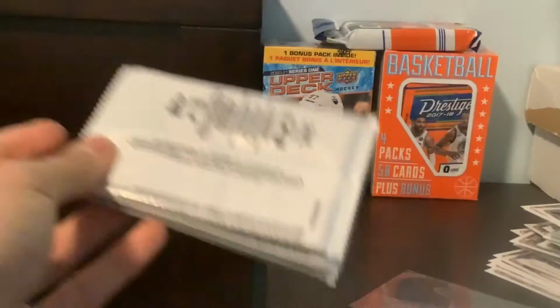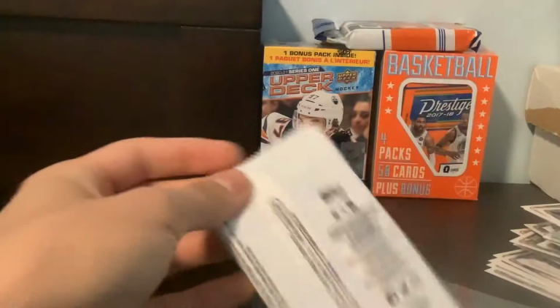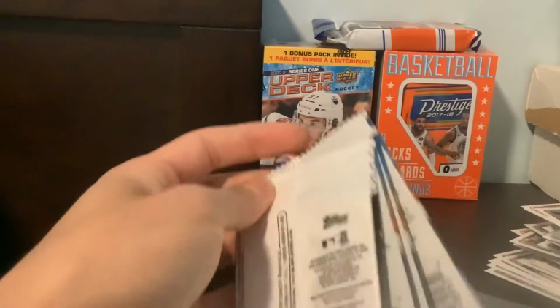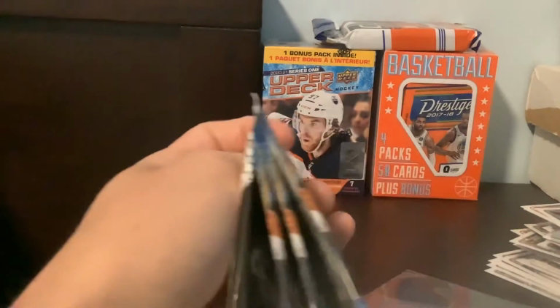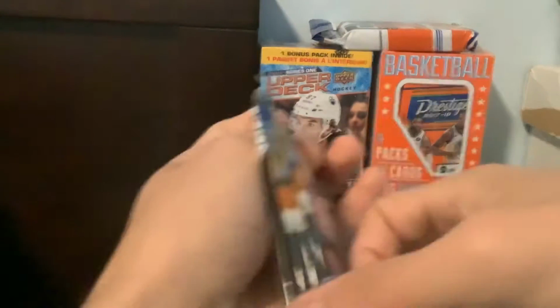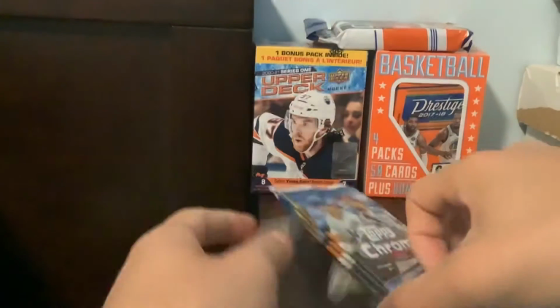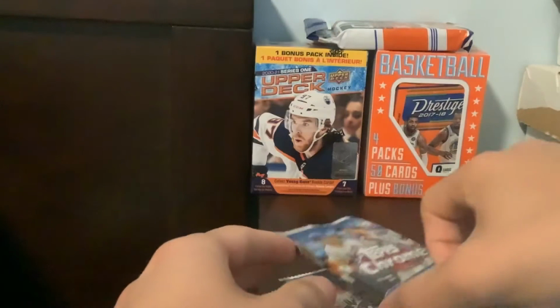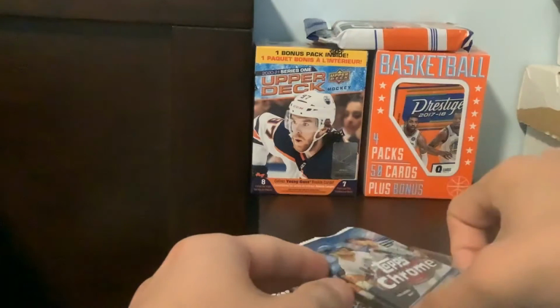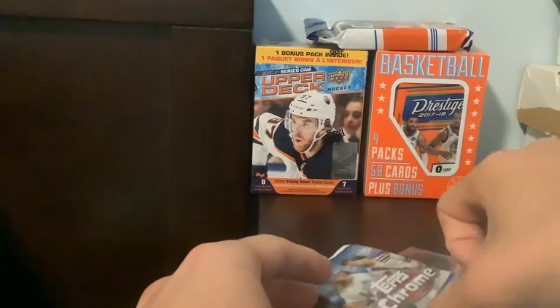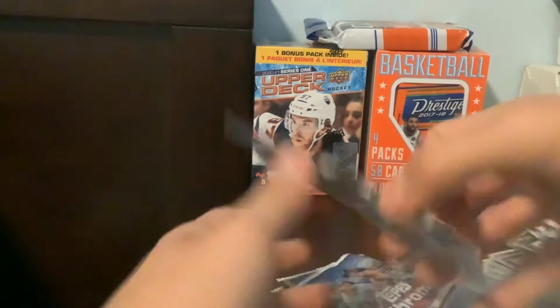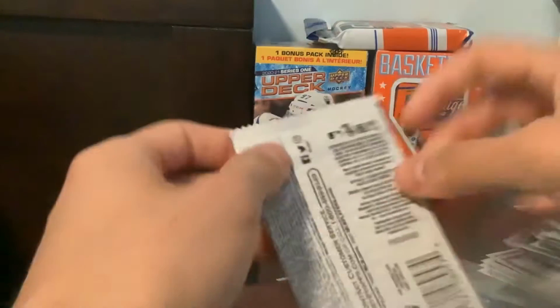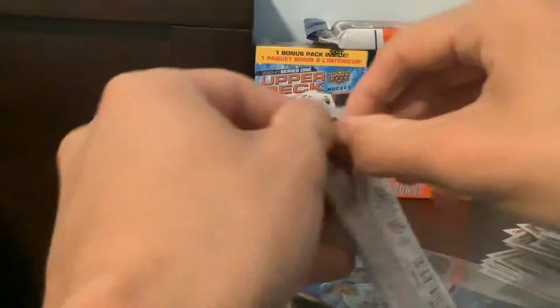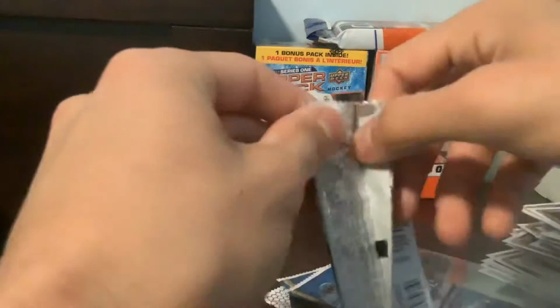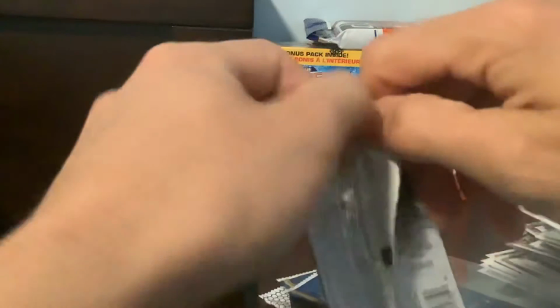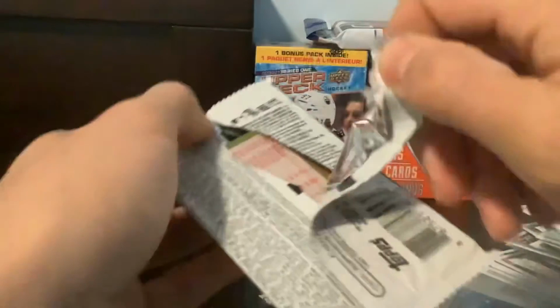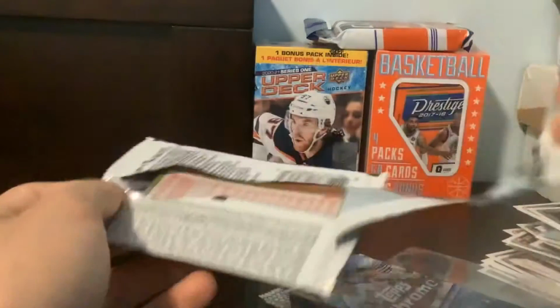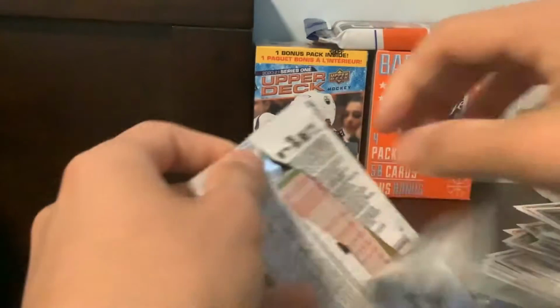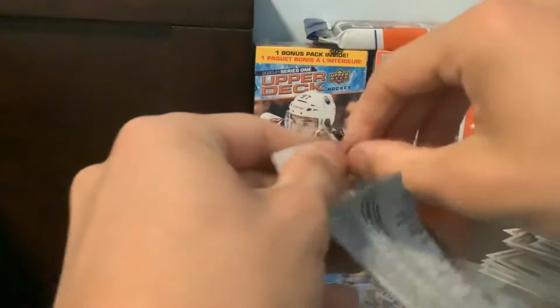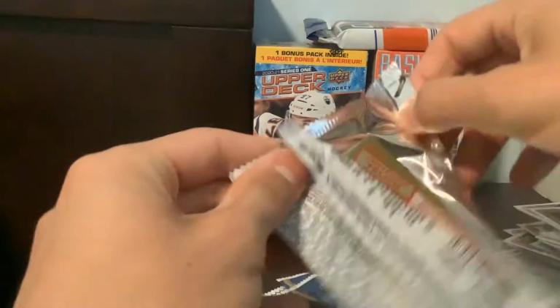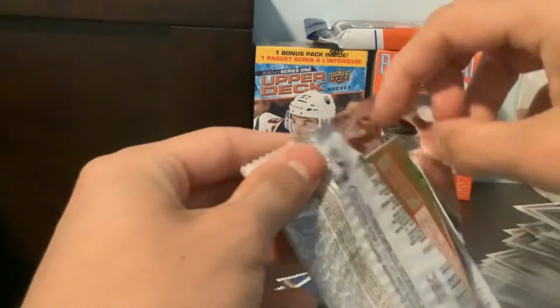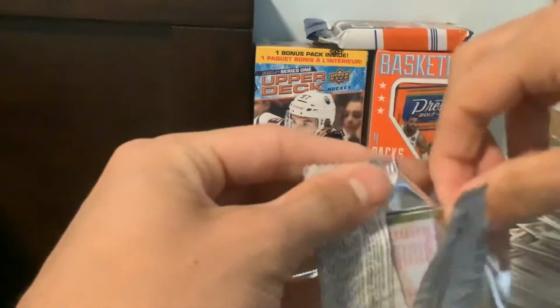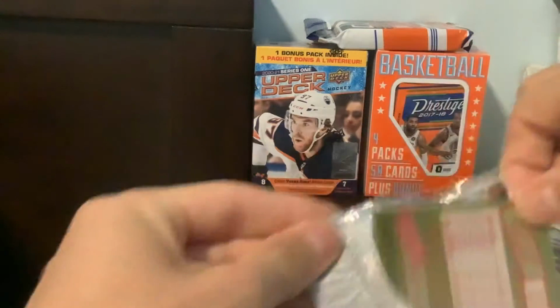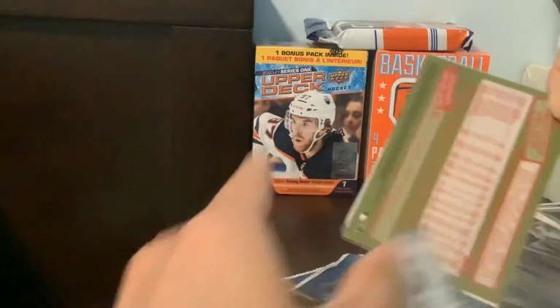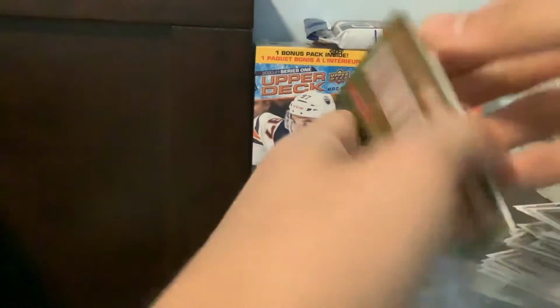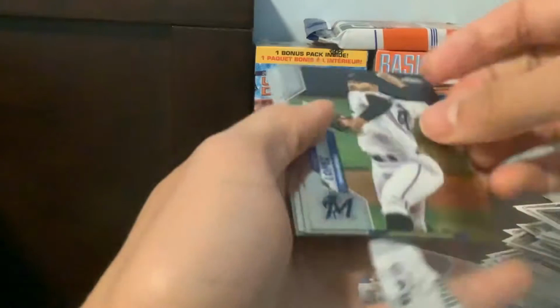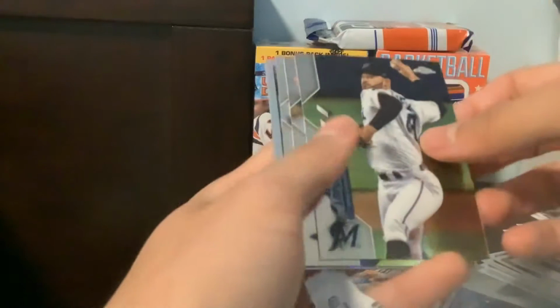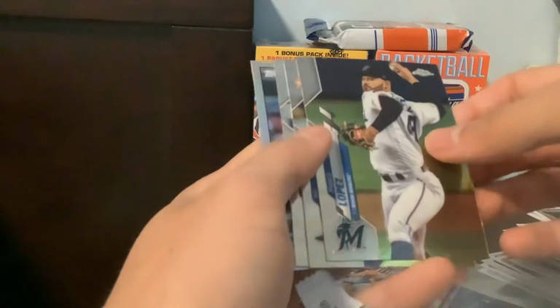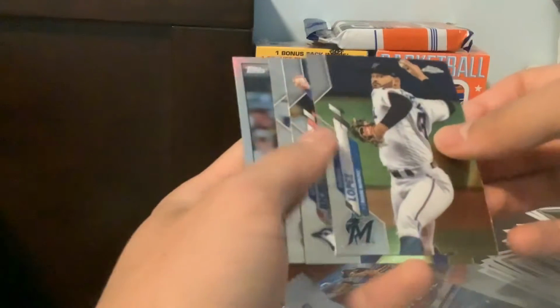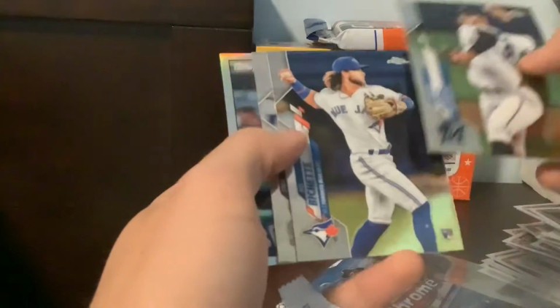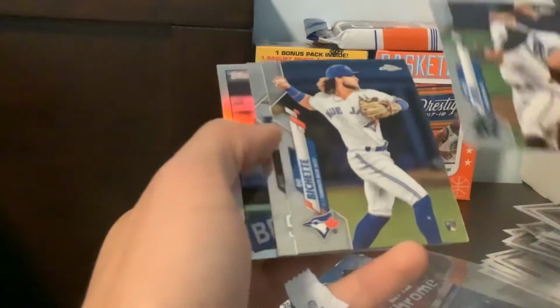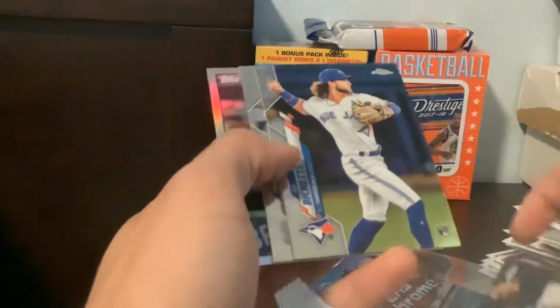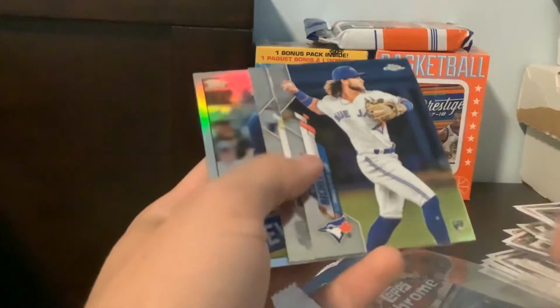I don't think I ripped any Topps Chrome, so this should be a fun rip here. Obviously hunting for the Luis Robert rookie refractor — that would be awesome. And Beau Bichette.